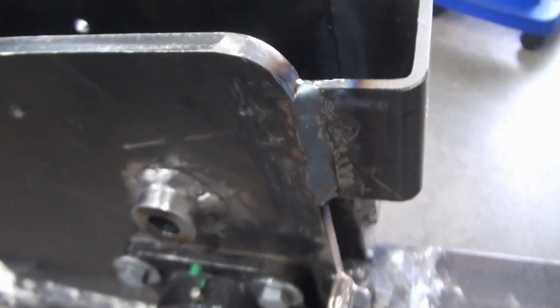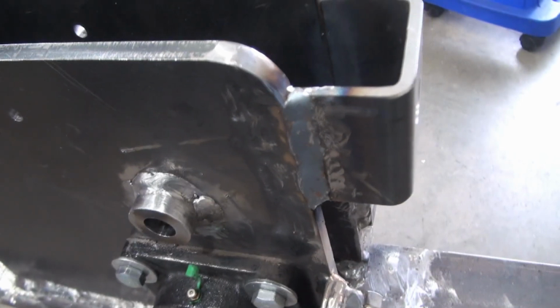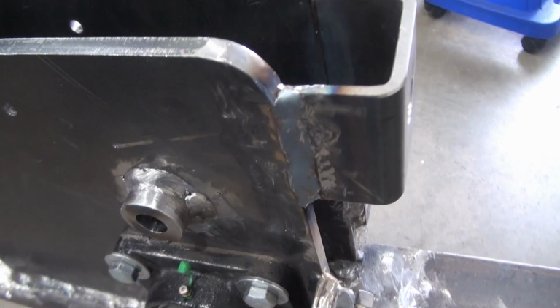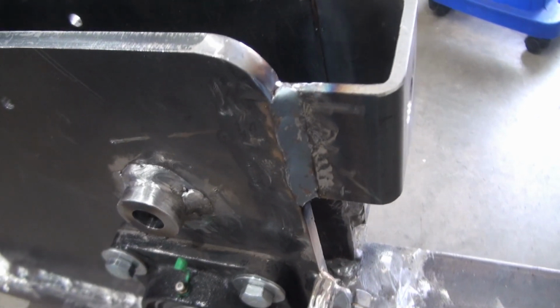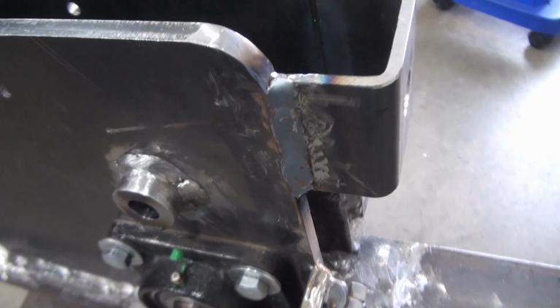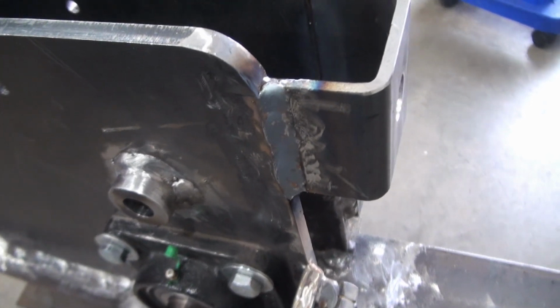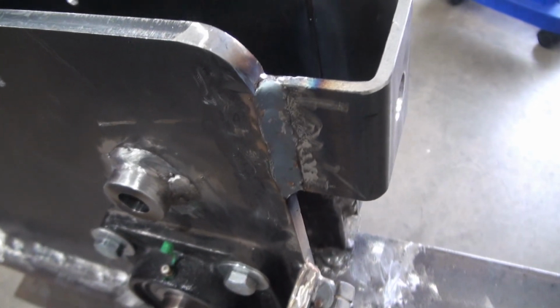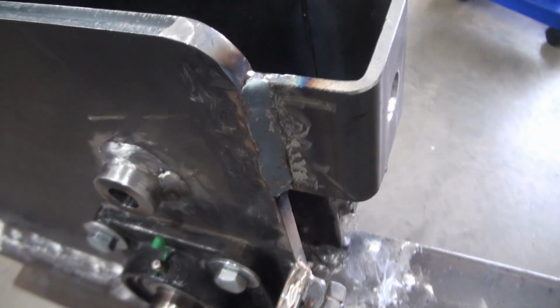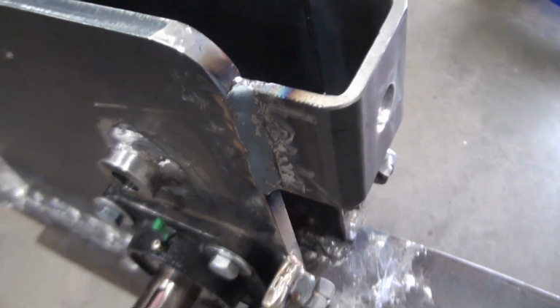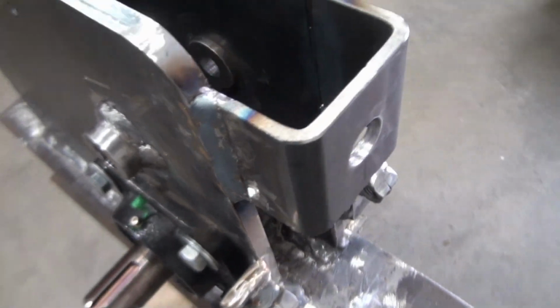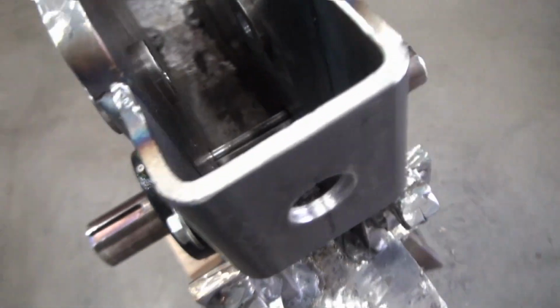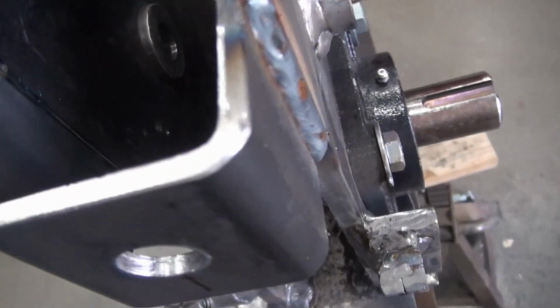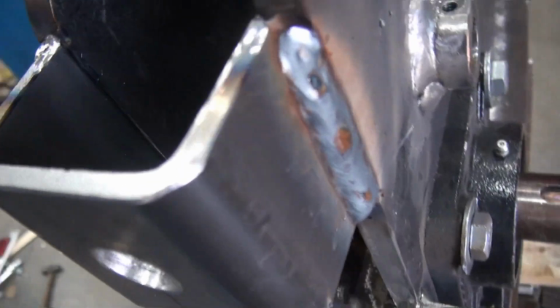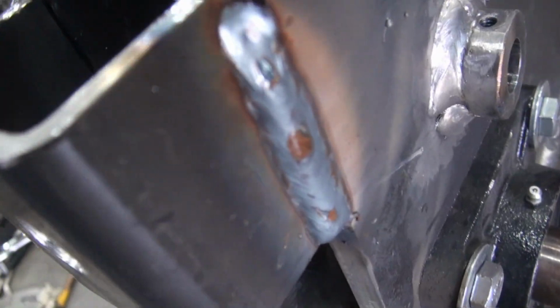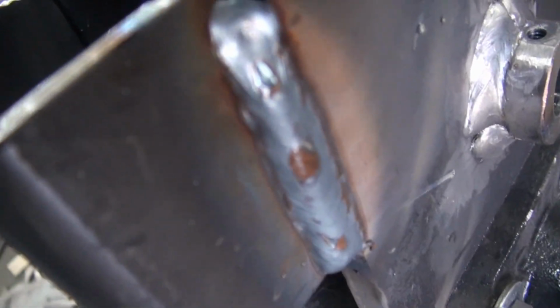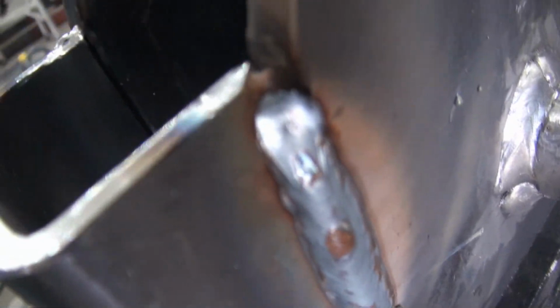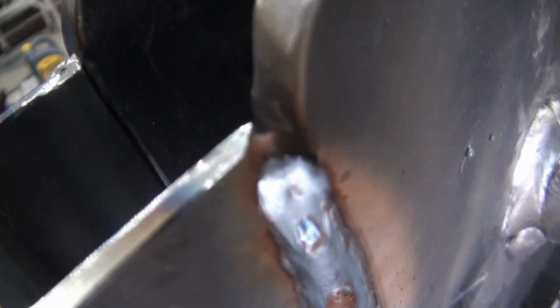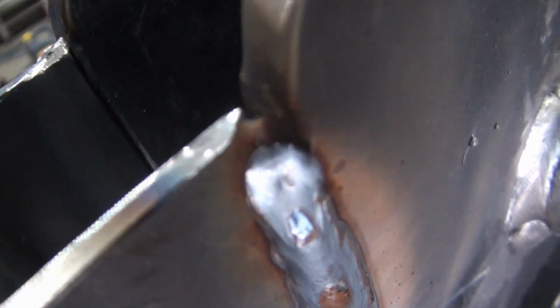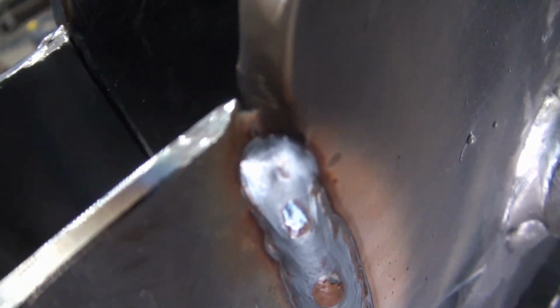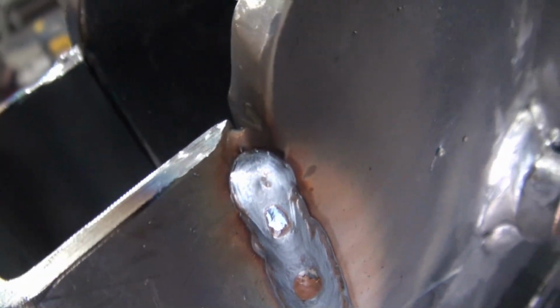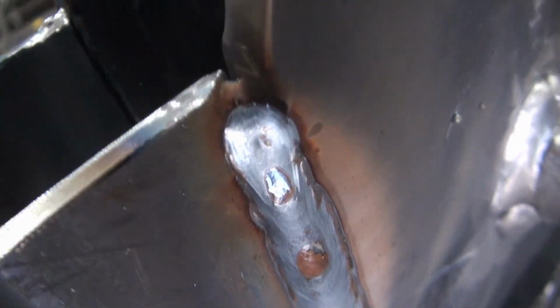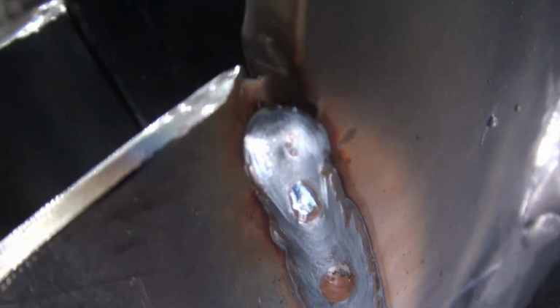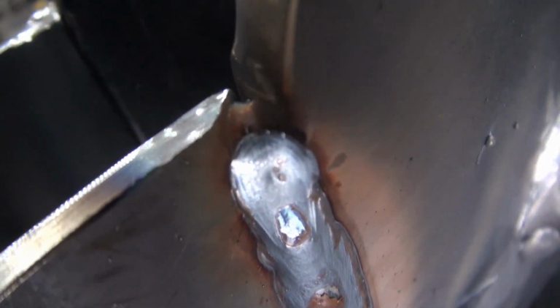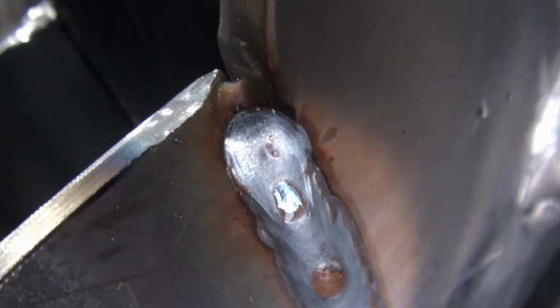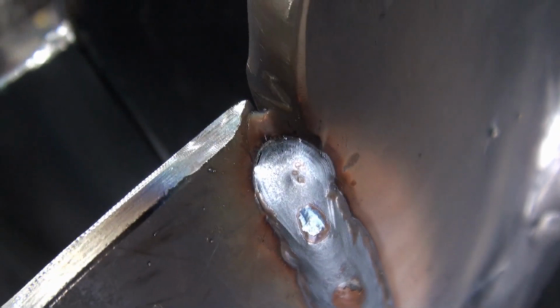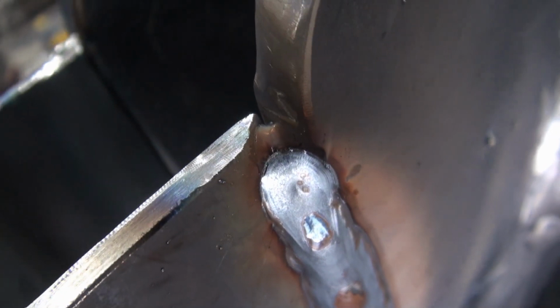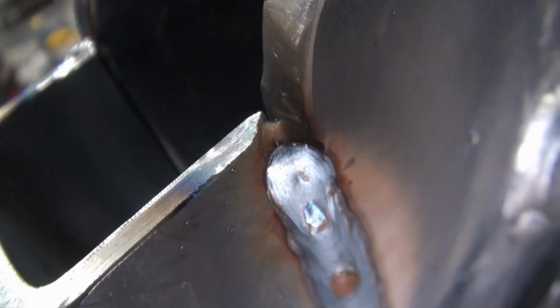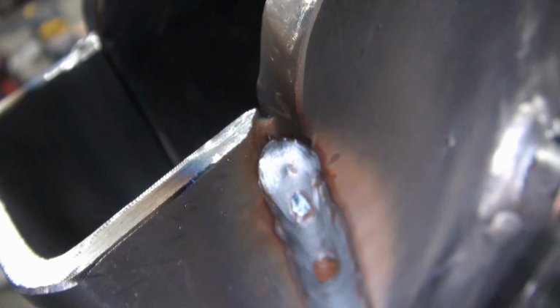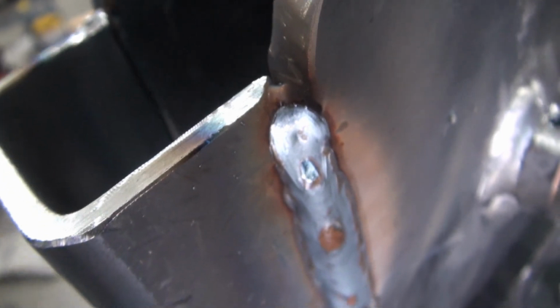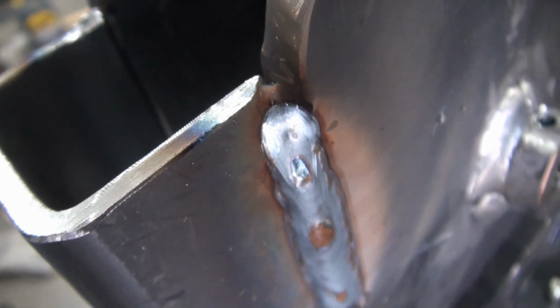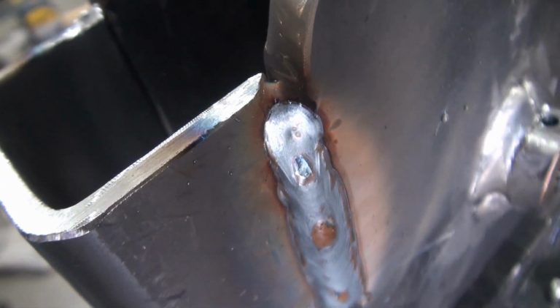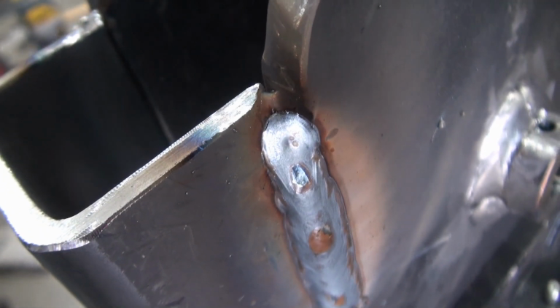Sometimes when I'm welding I lose track of where I am in the weld. Here's an example — I didn't finish it all the way there, so I think I'll finish that yet as well.